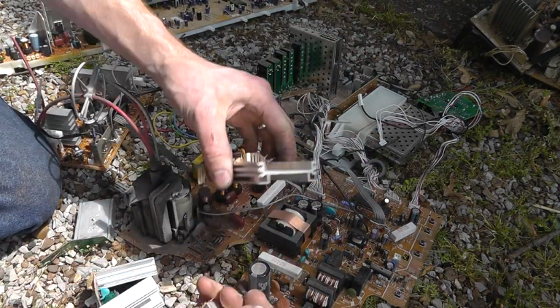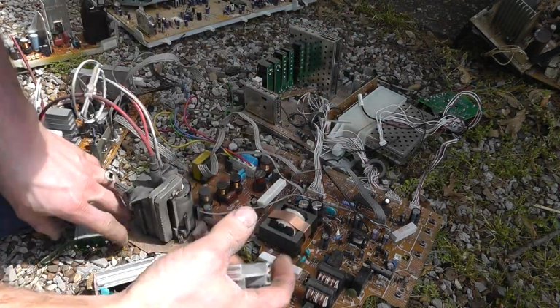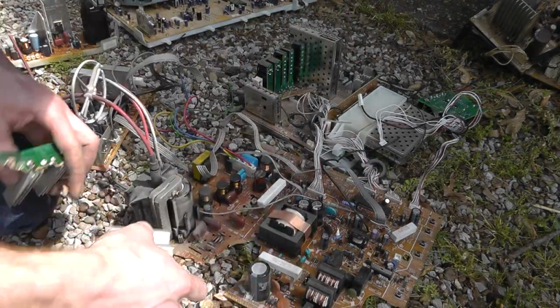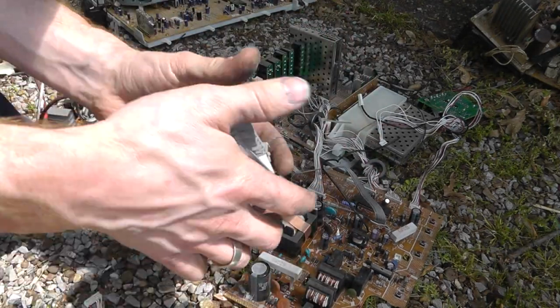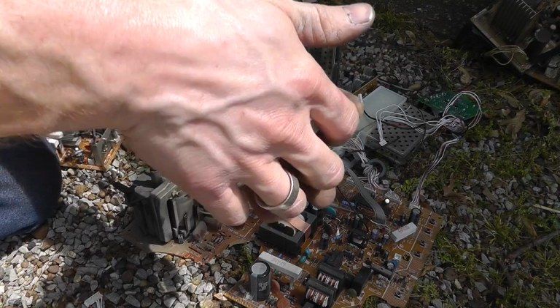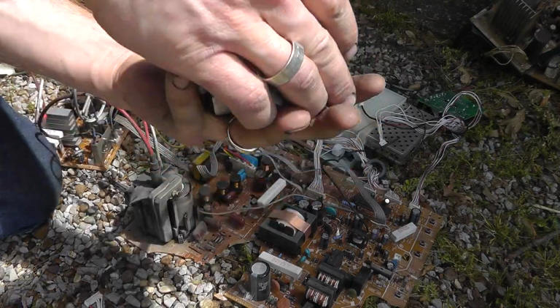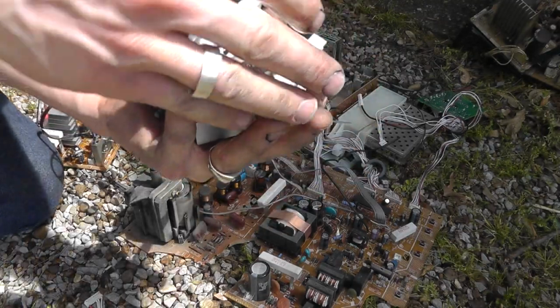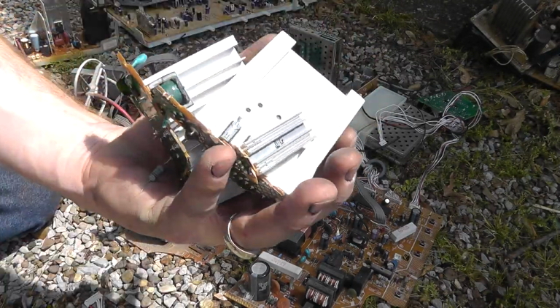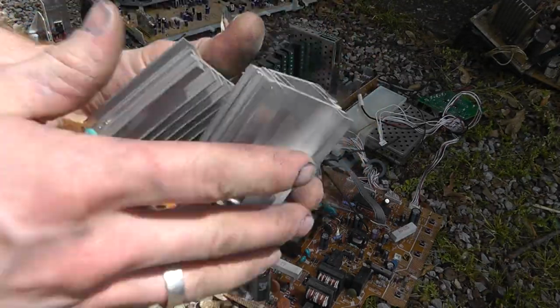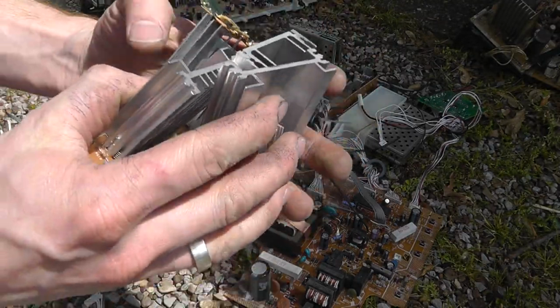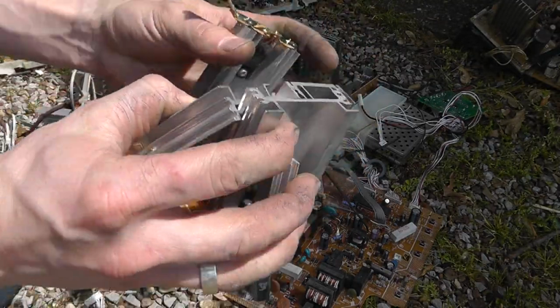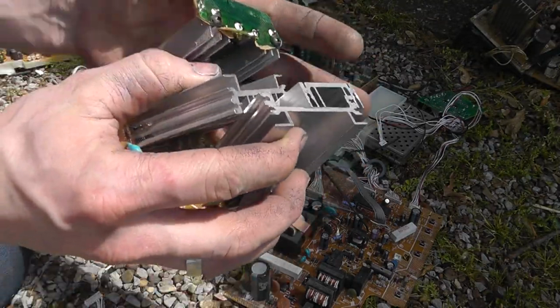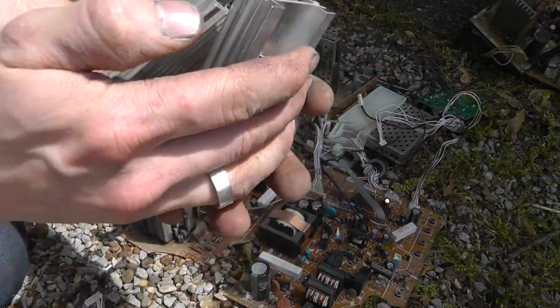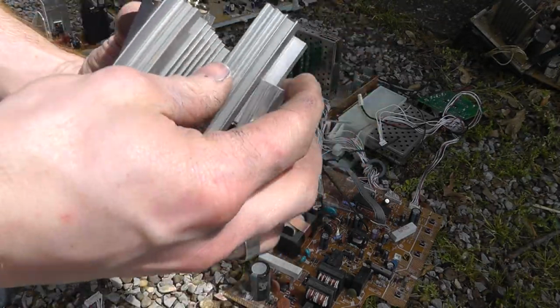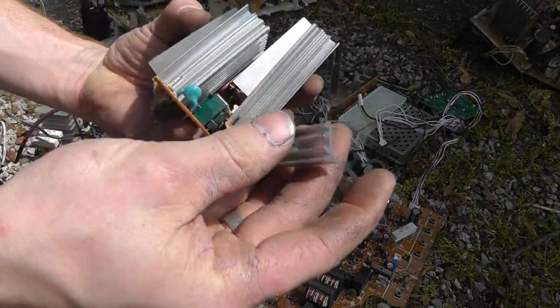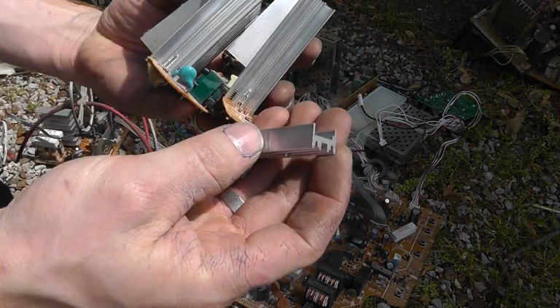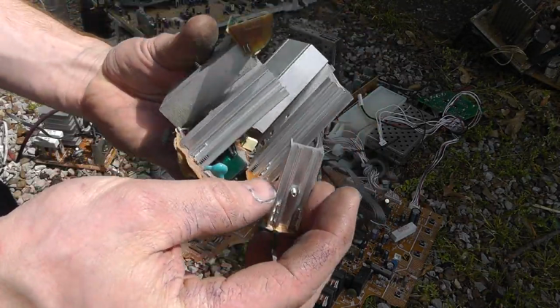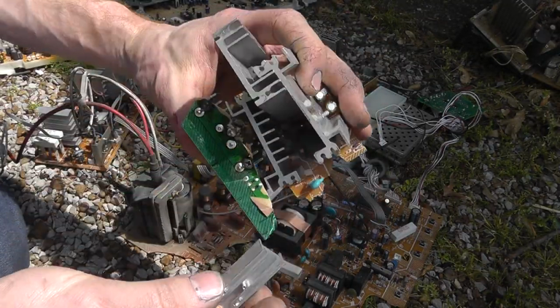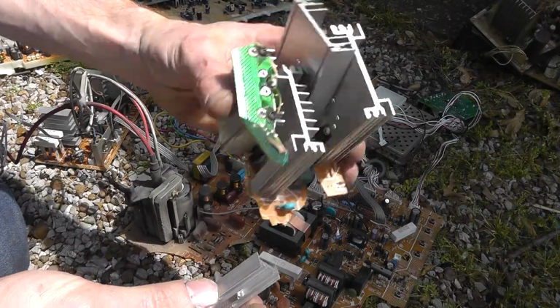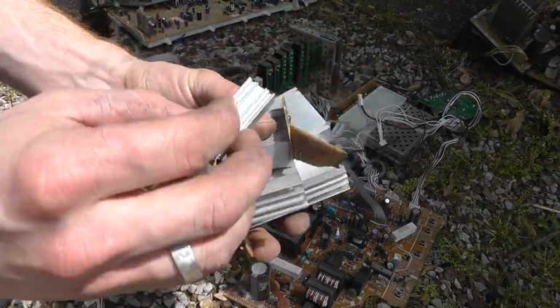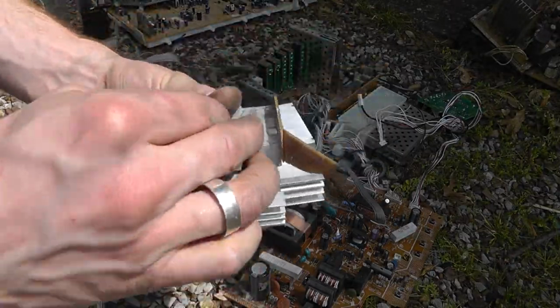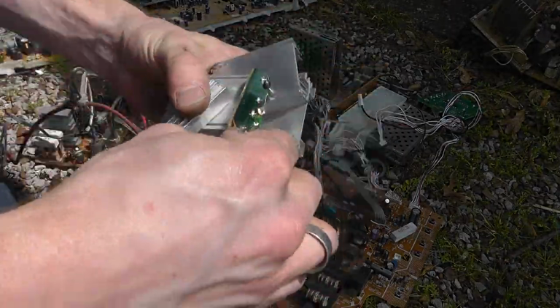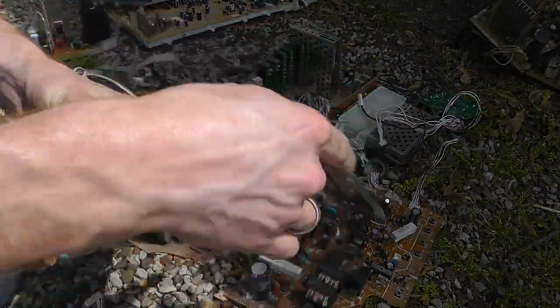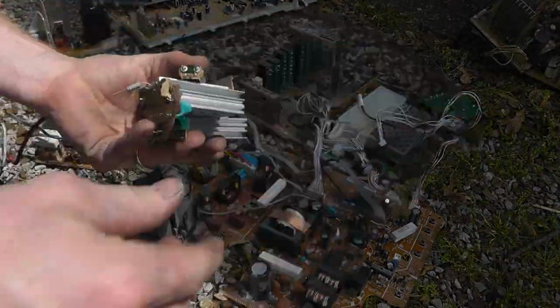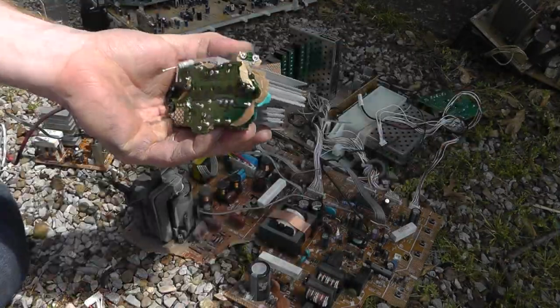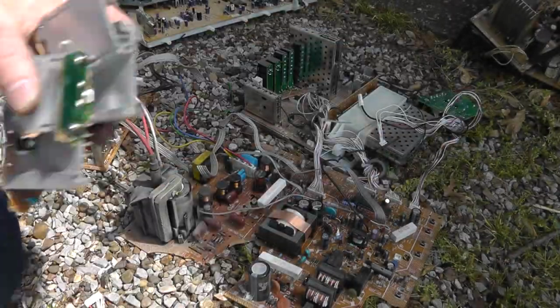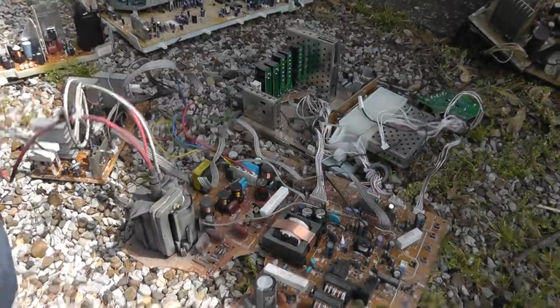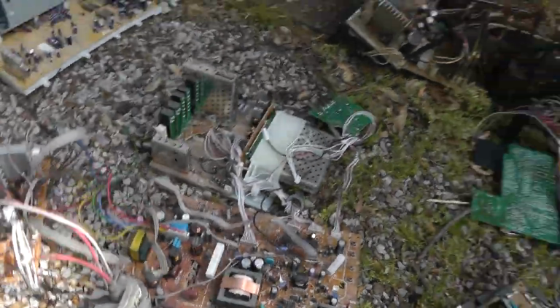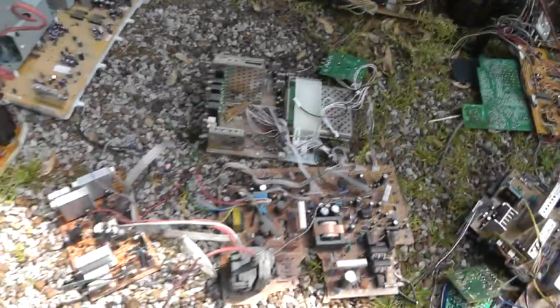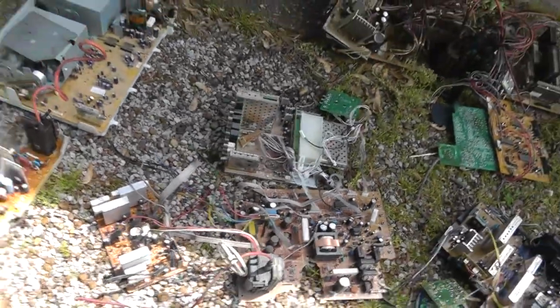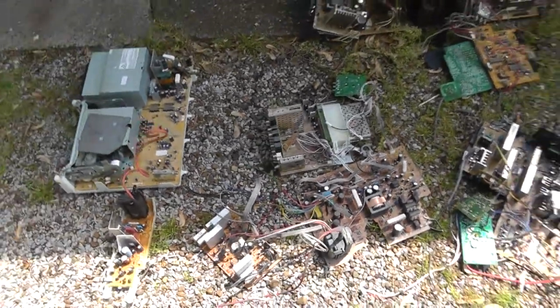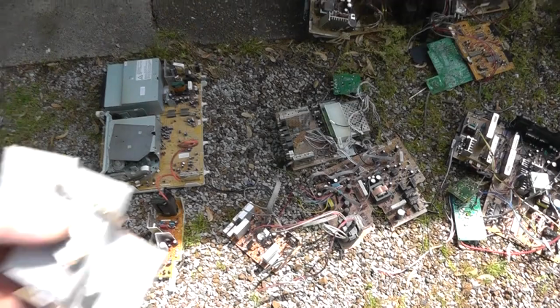So now you've got three heat sinks — four heat sinks. One nice little one and three big ones. And the rest of the board is just there. See how that works?